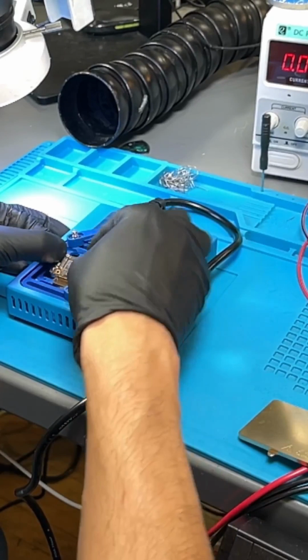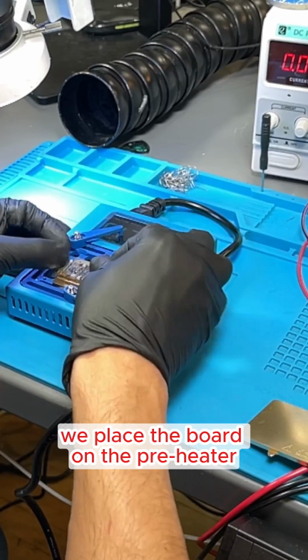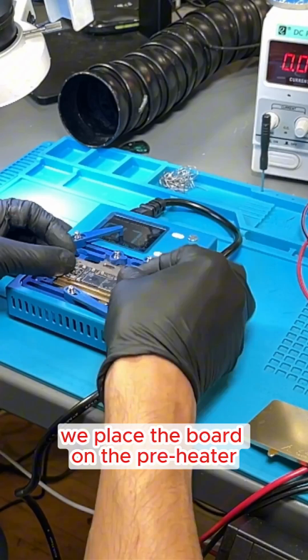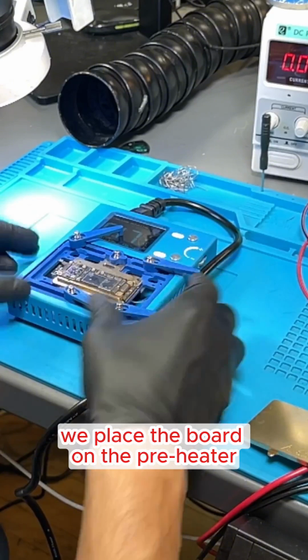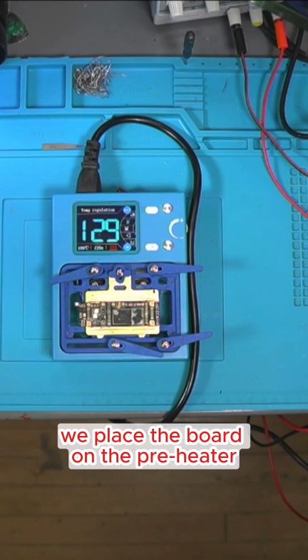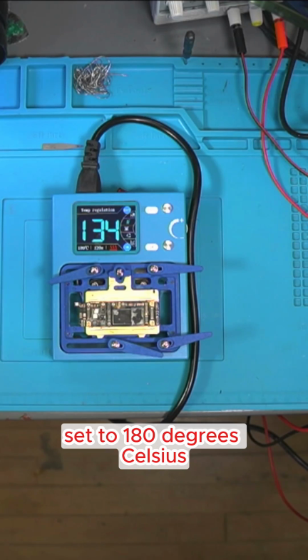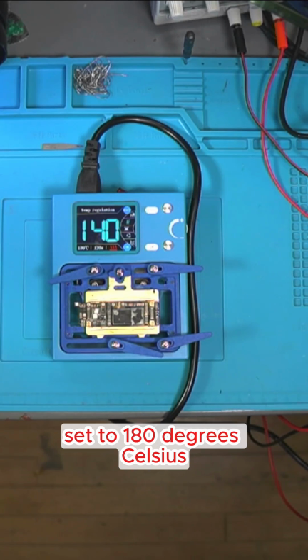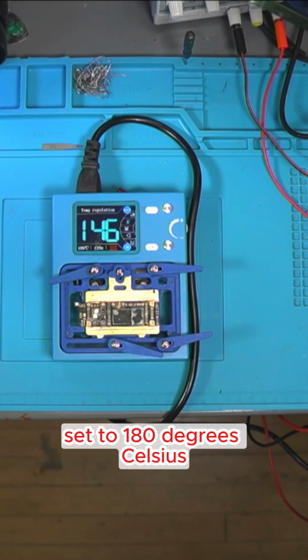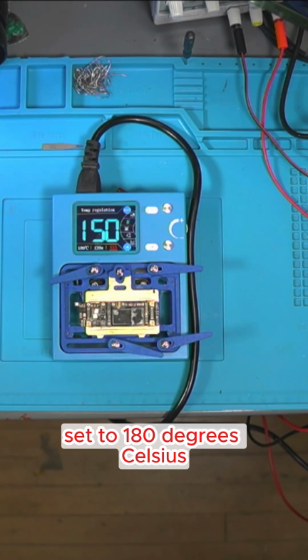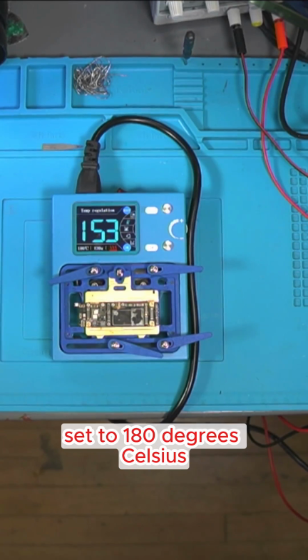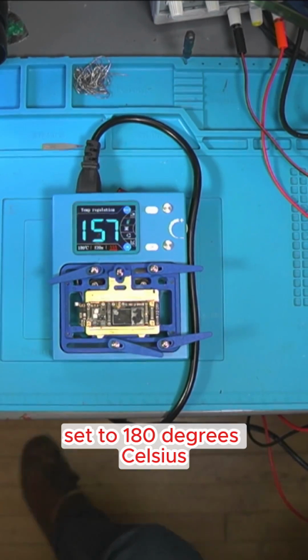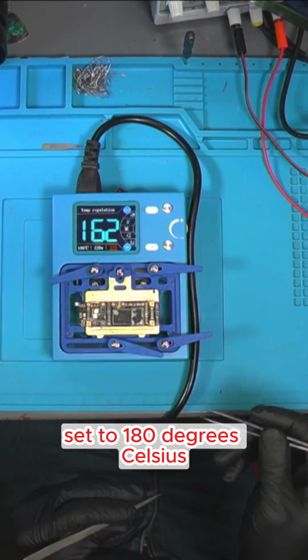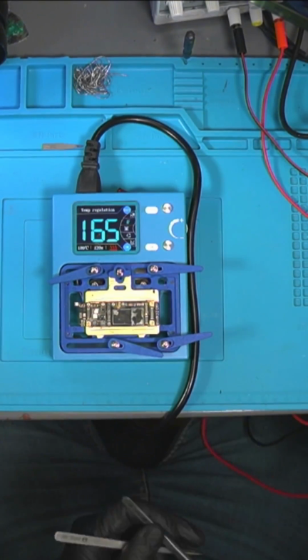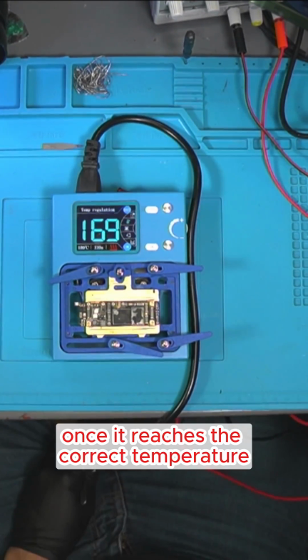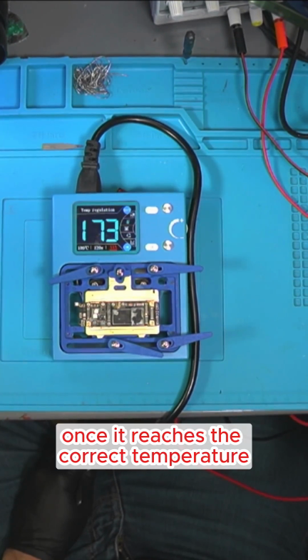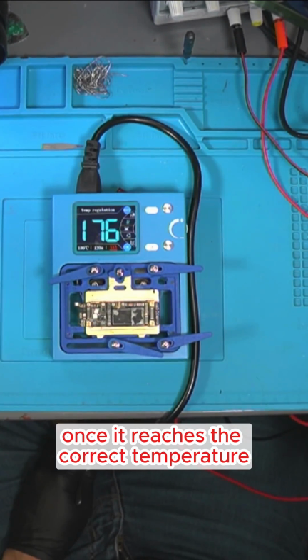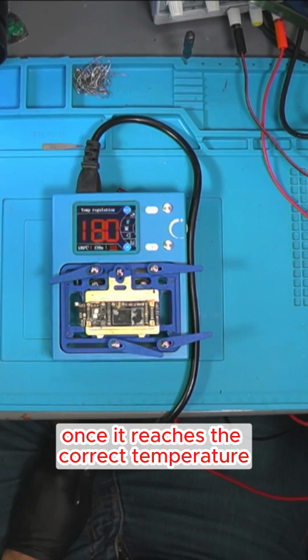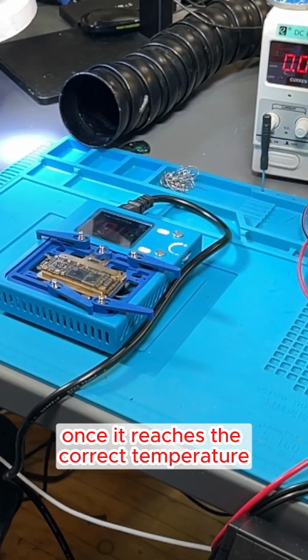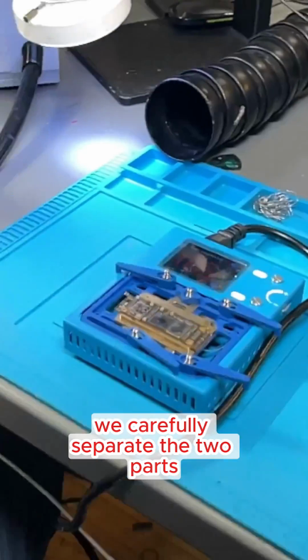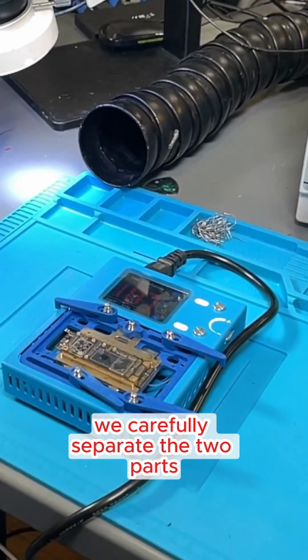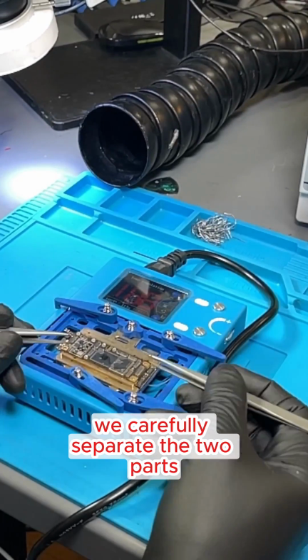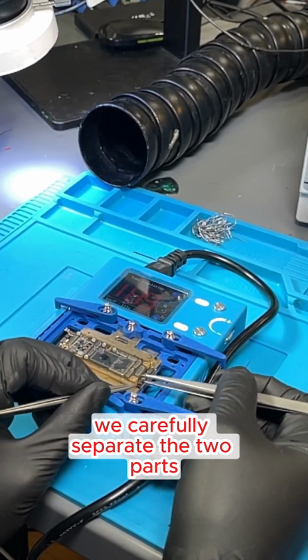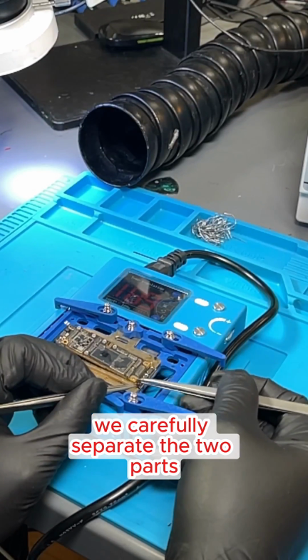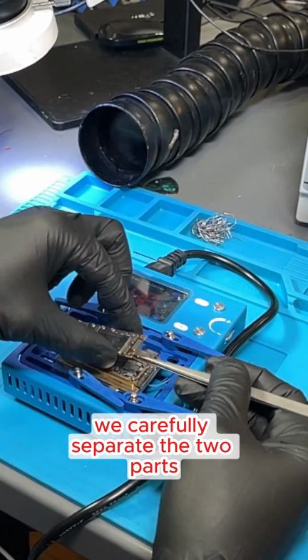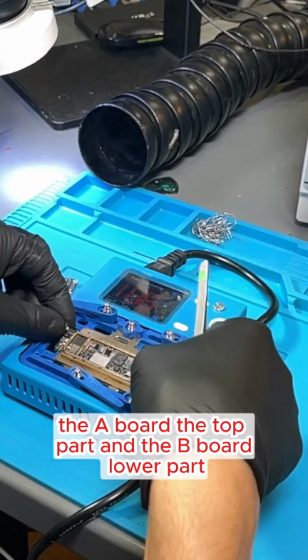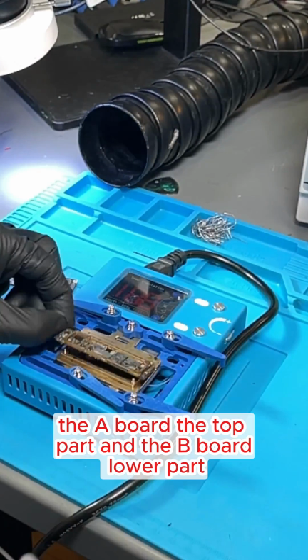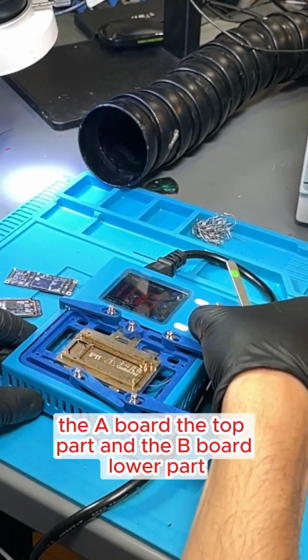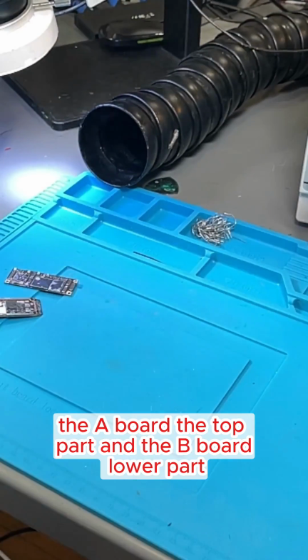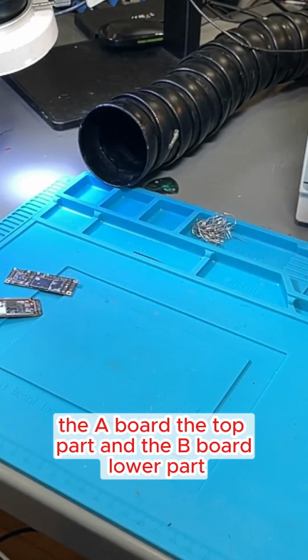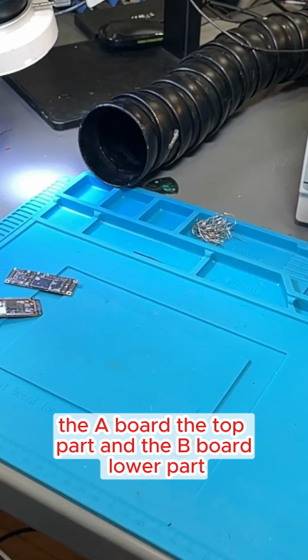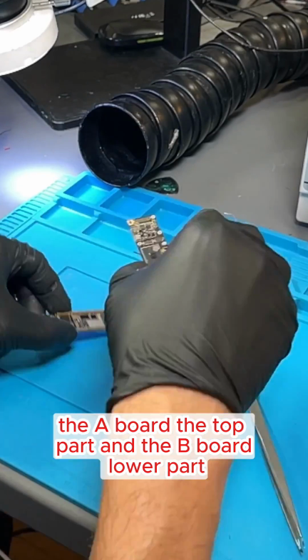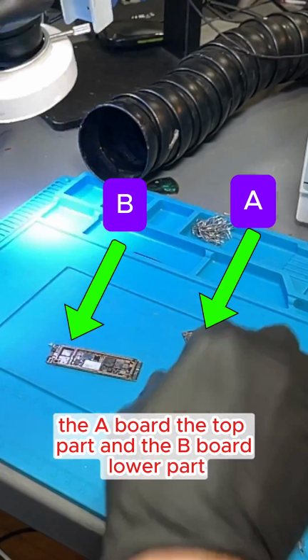The first step is to separate the motherboard. We place the board on the preheater set to 180 degrees Celsius. Once it reaches the correct temperature, we carefully separate the two parts: the A board (the top part) and the B board (the lower part).